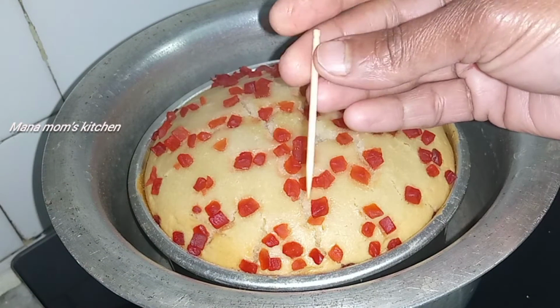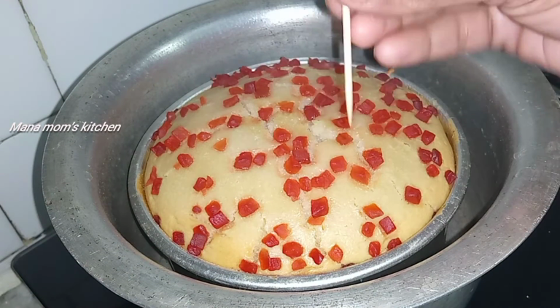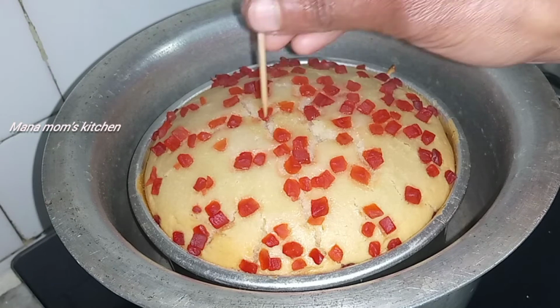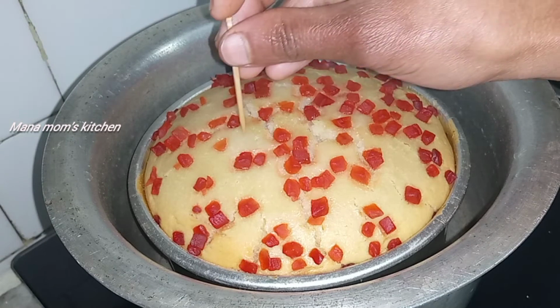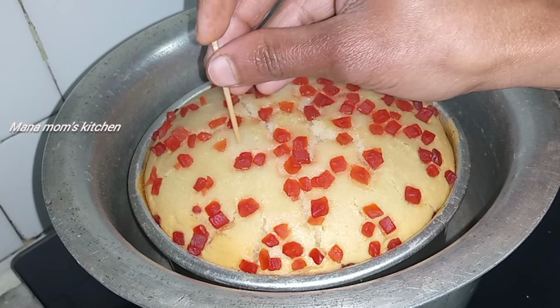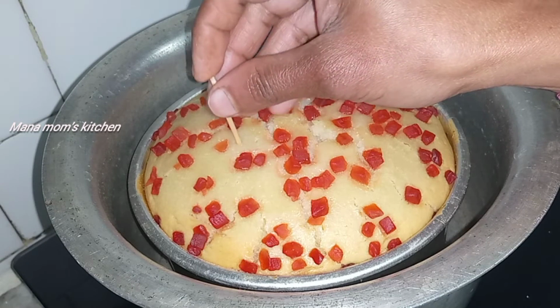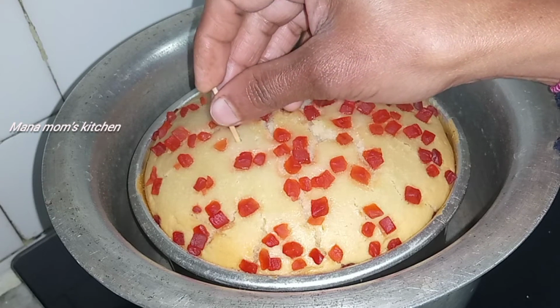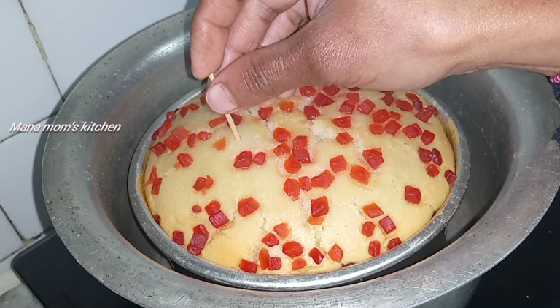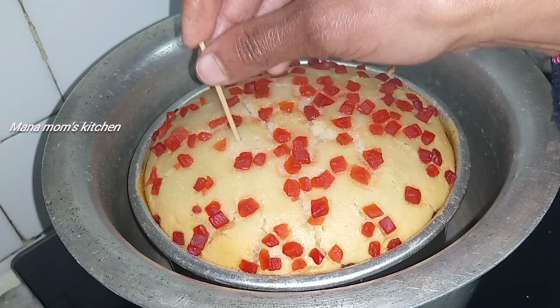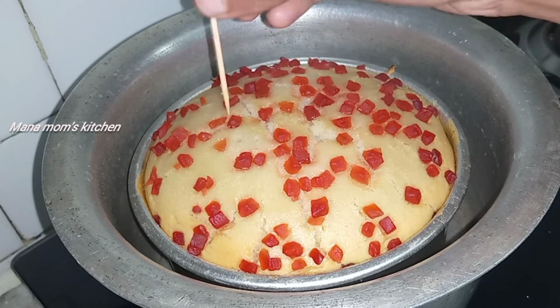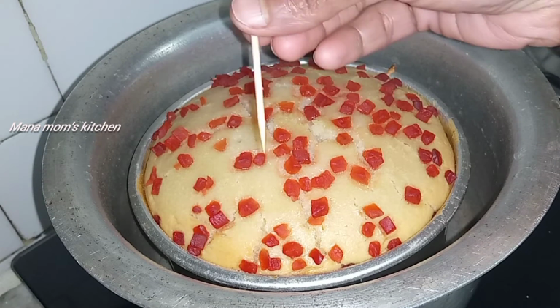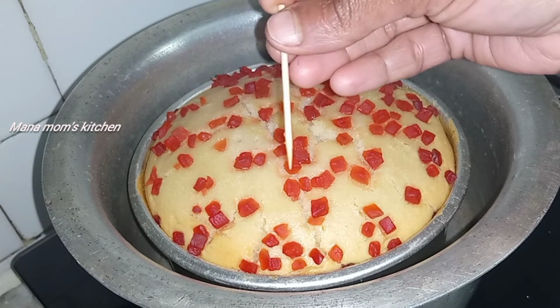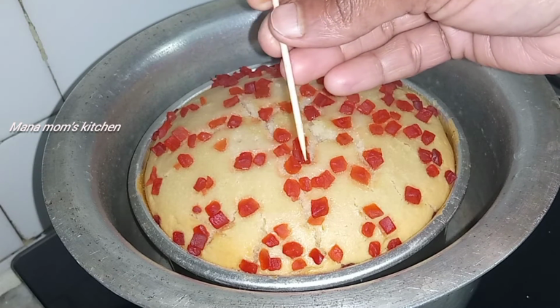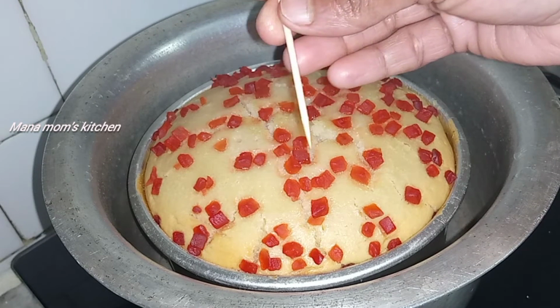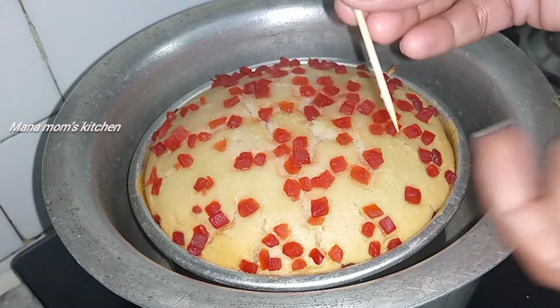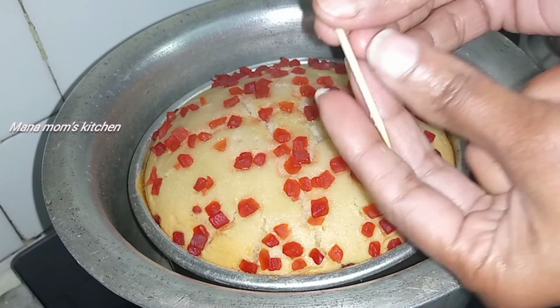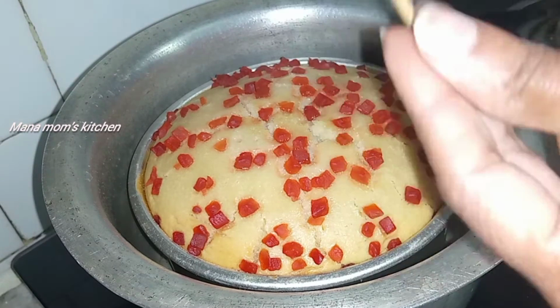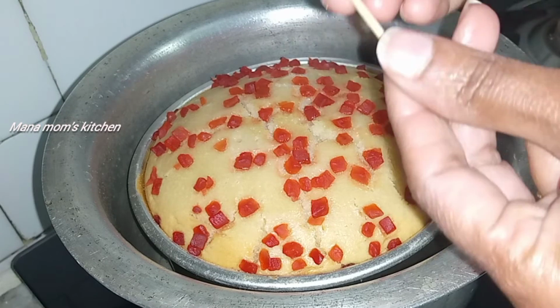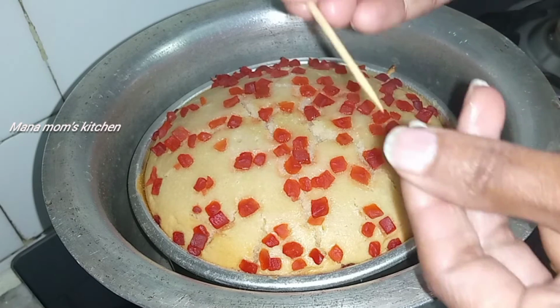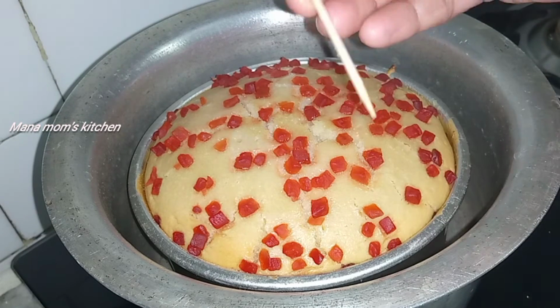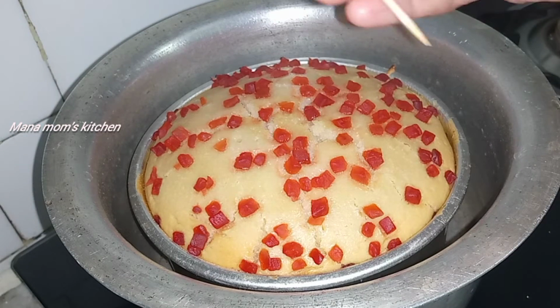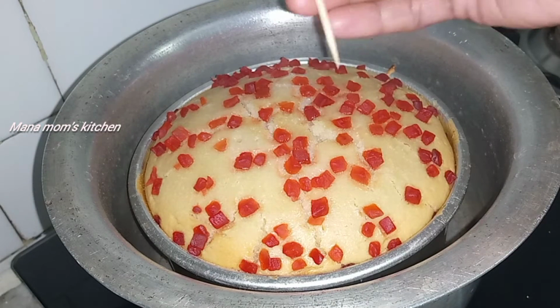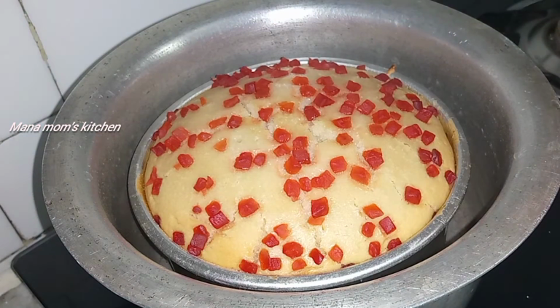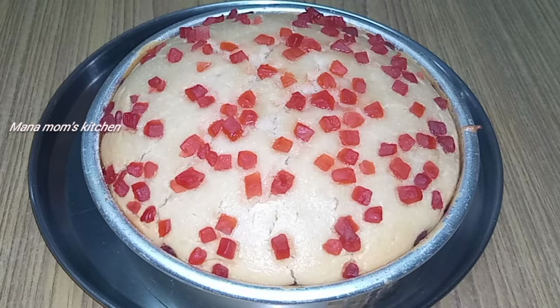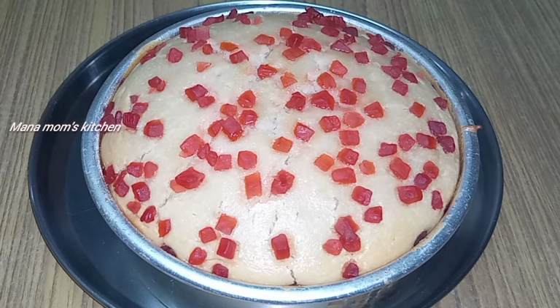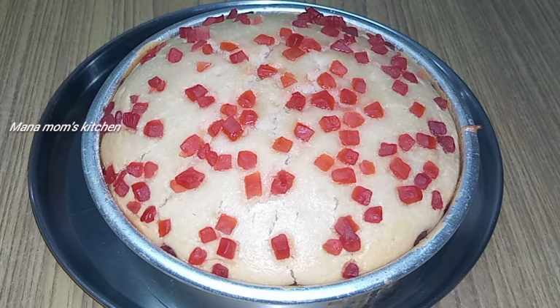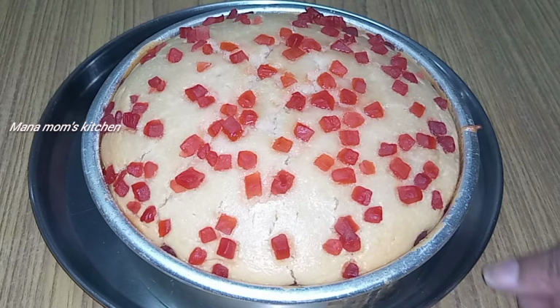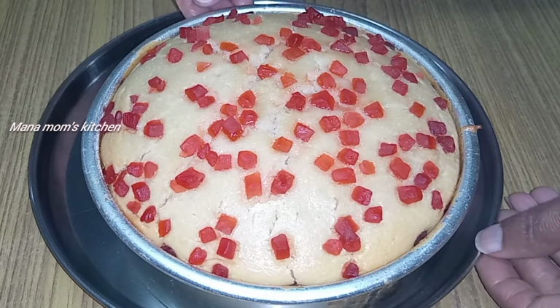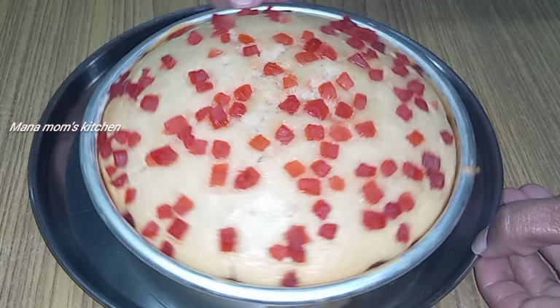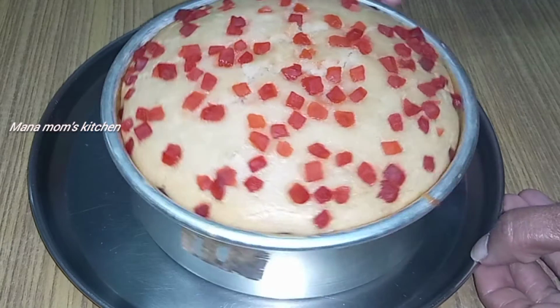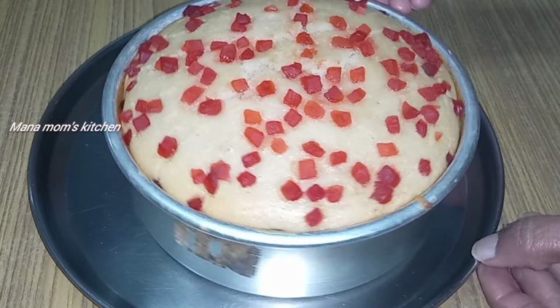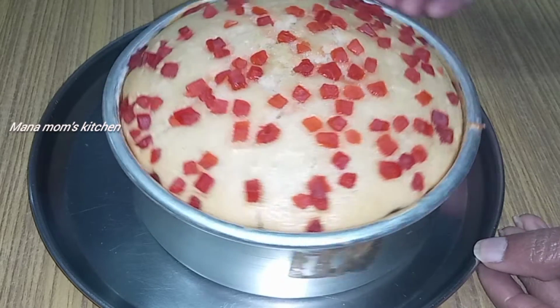For 45 minutes, let's take a toothpick and do a stick test. It will be perfect for the cake.